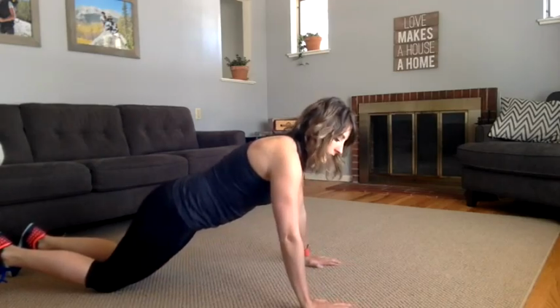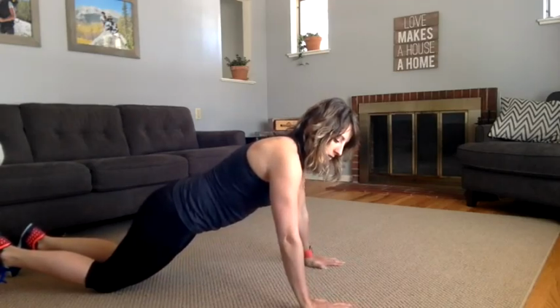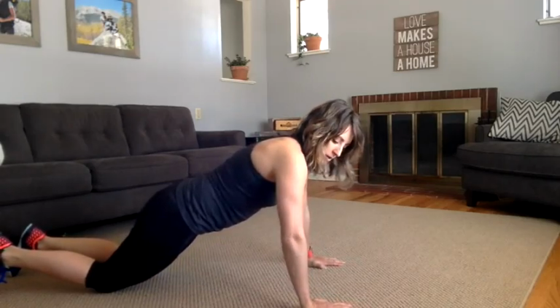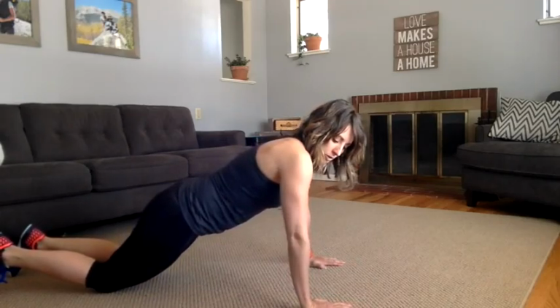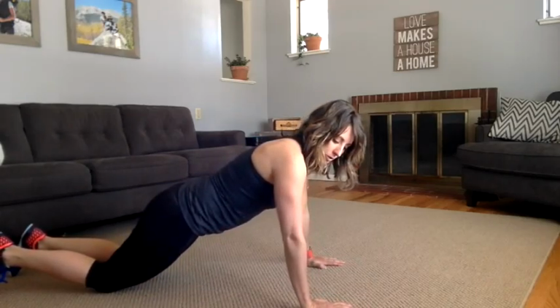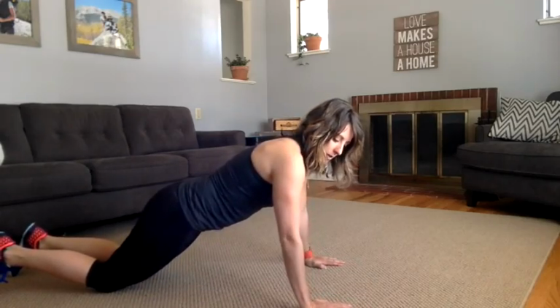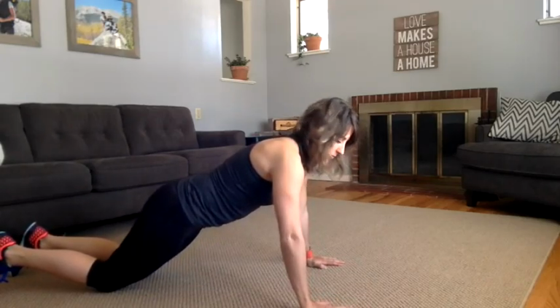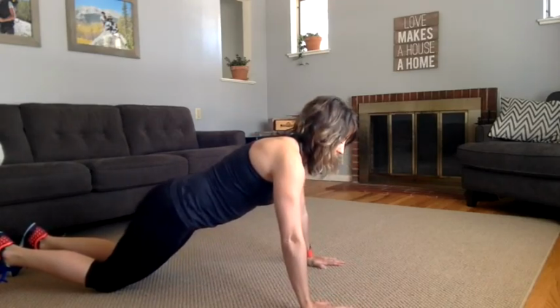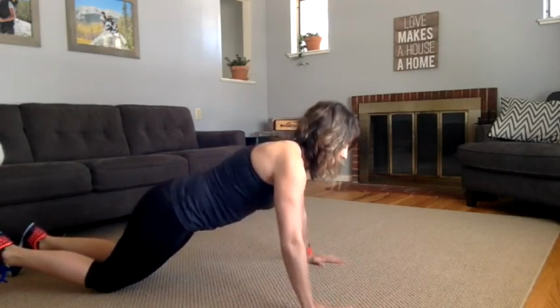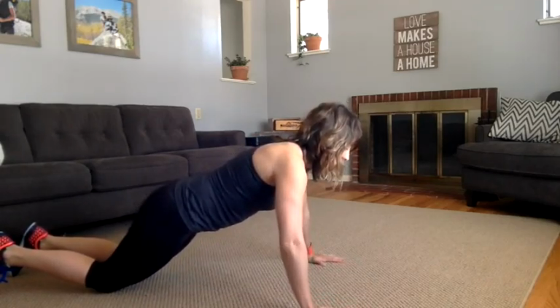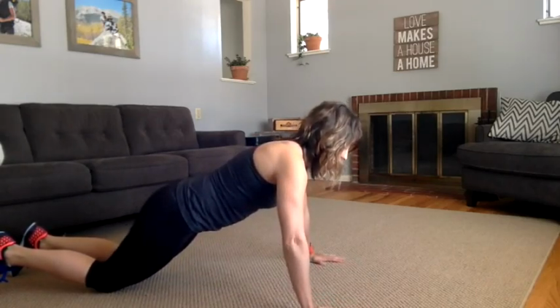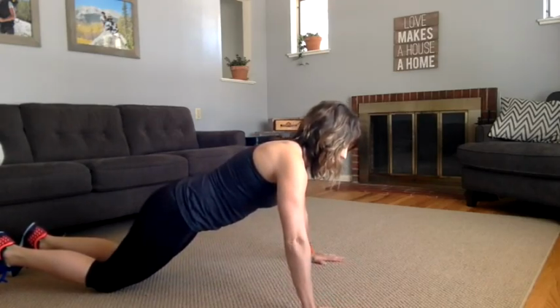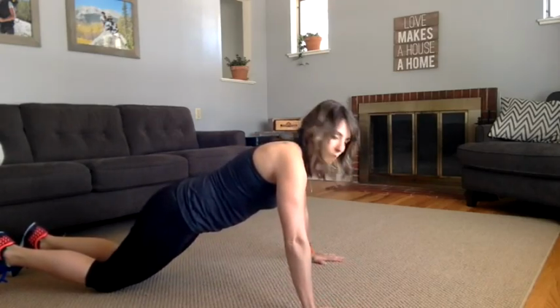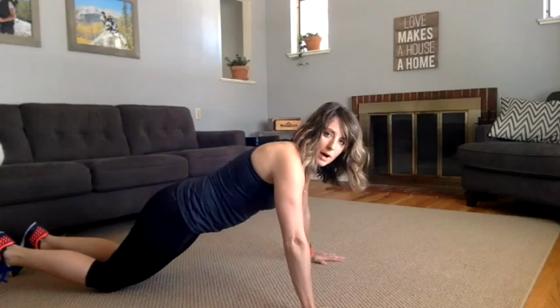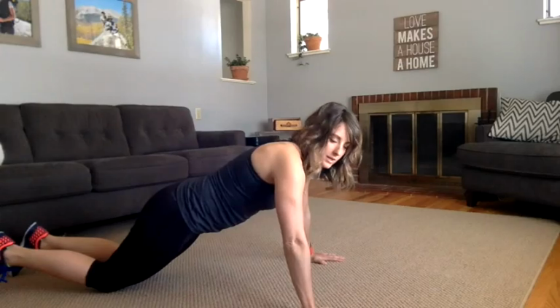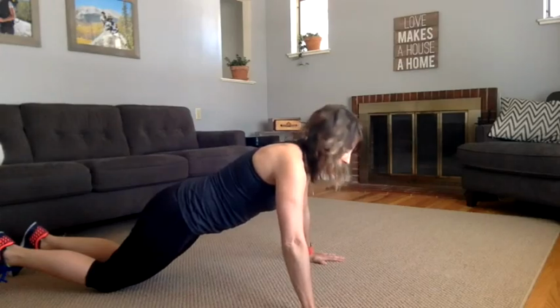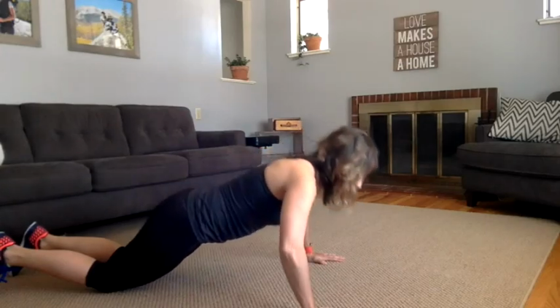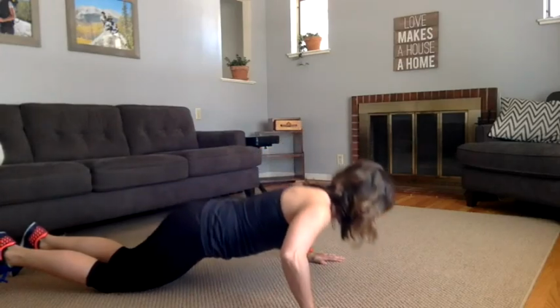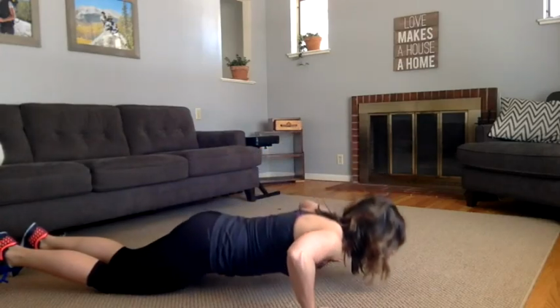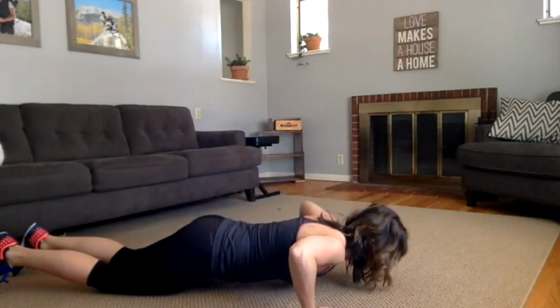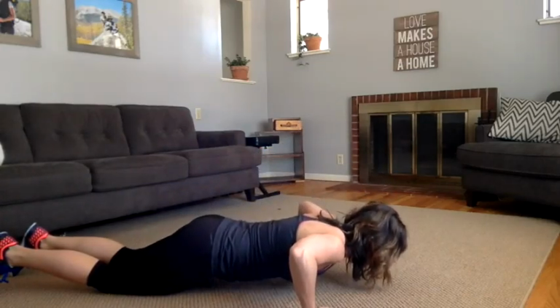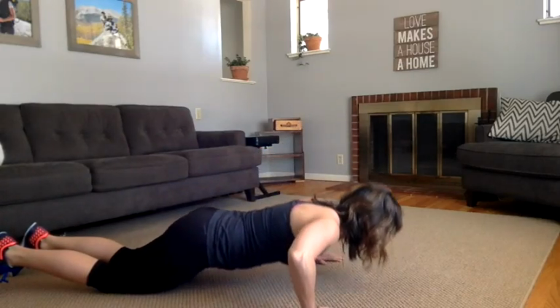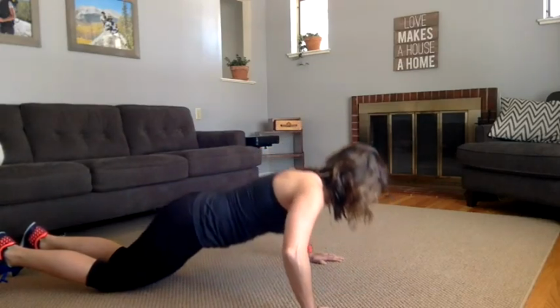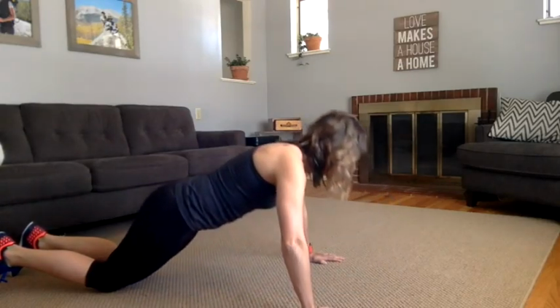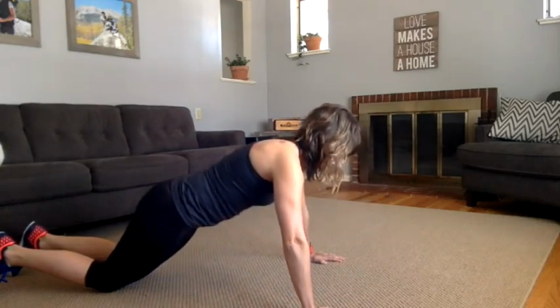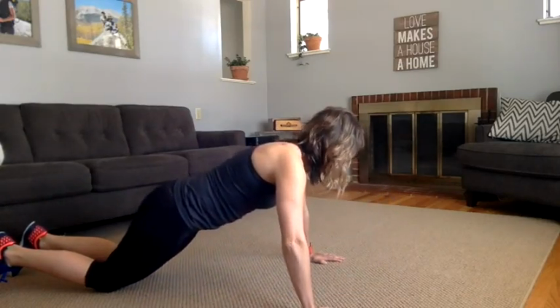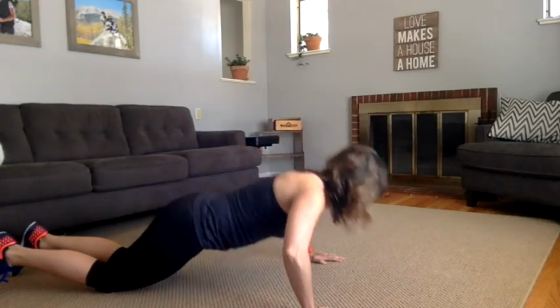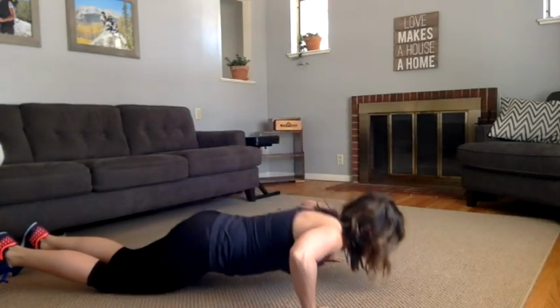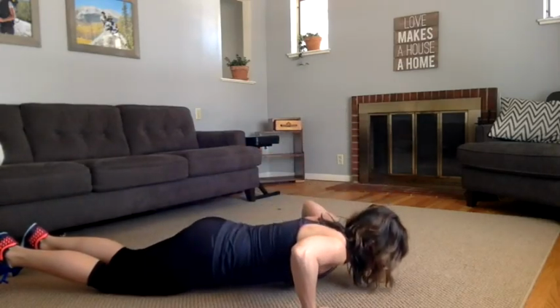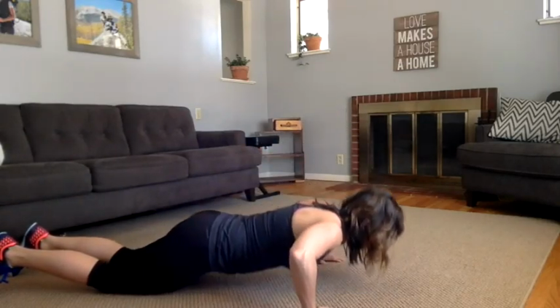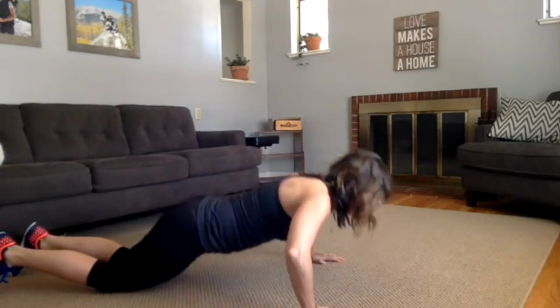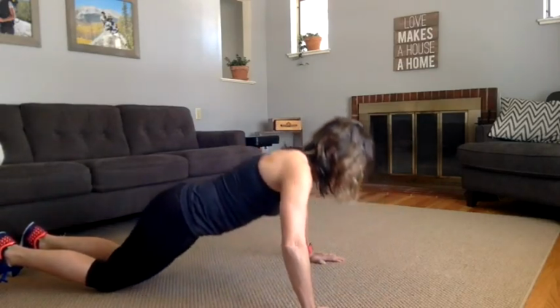We want our shoulders directly over our wrists. Arms are out wide and we're going to go down to 90 degrees. Push up, down, up.